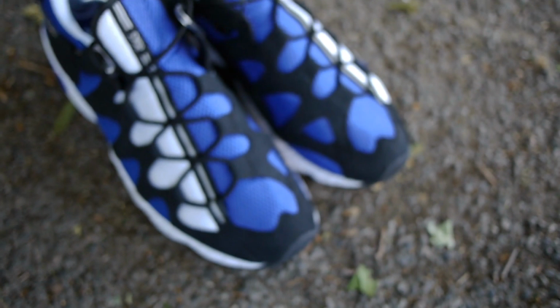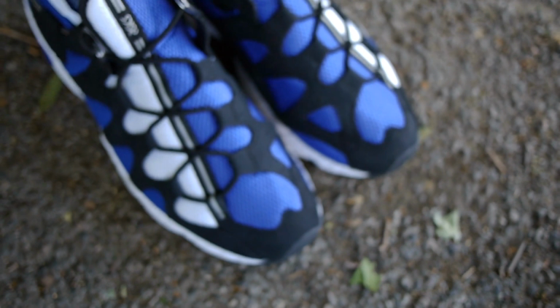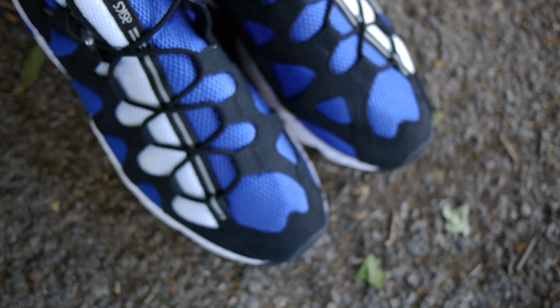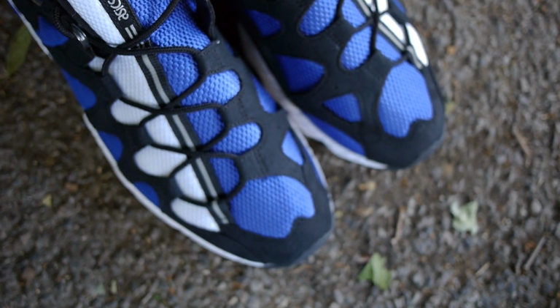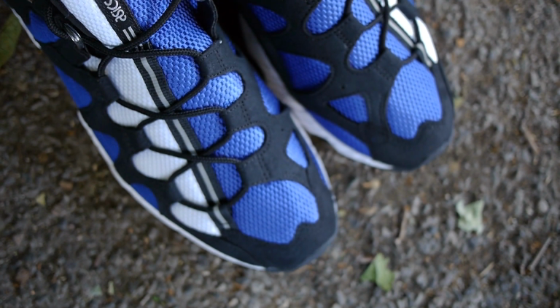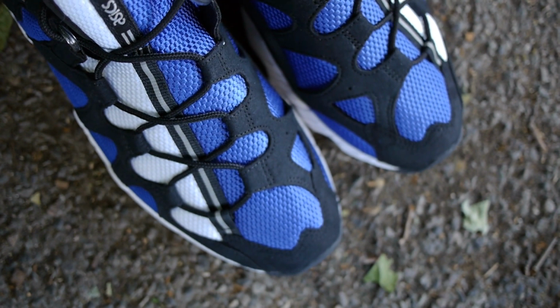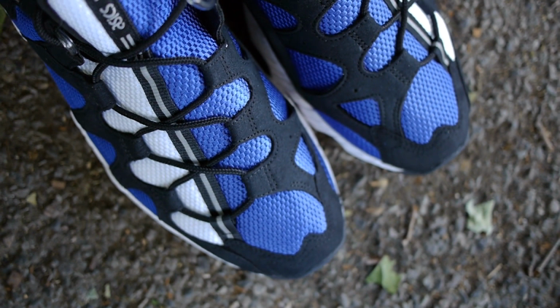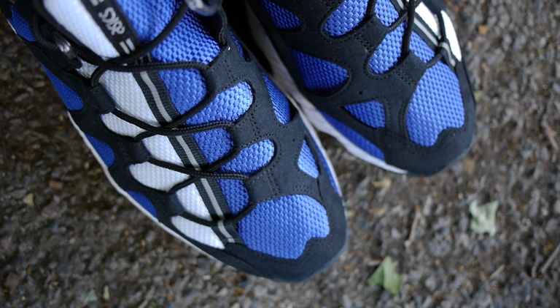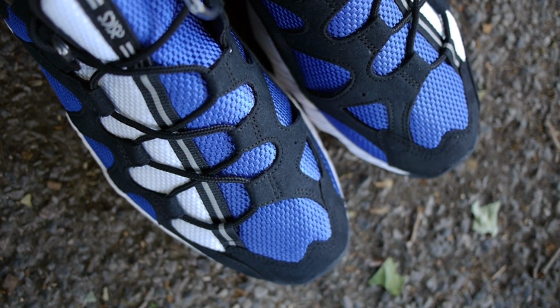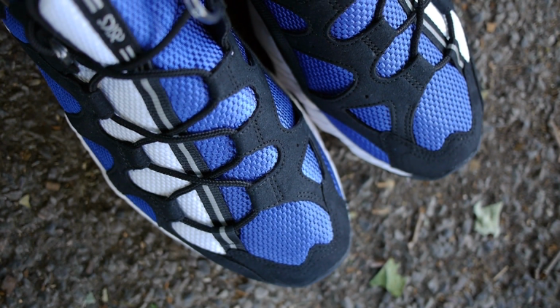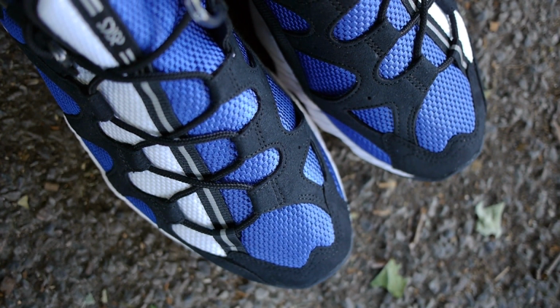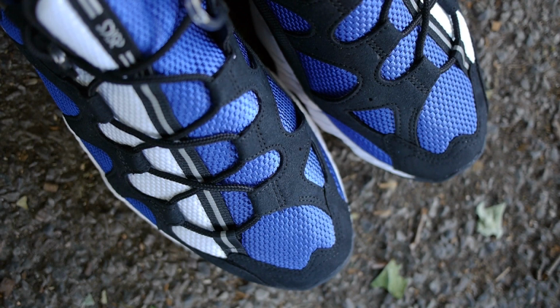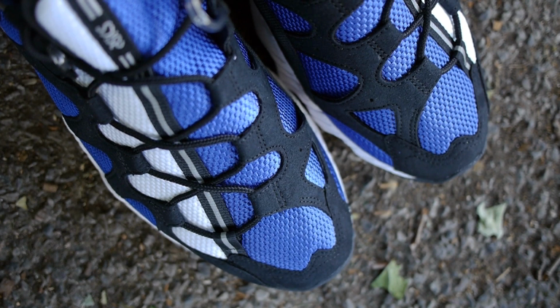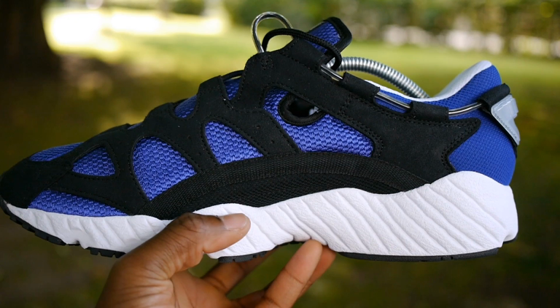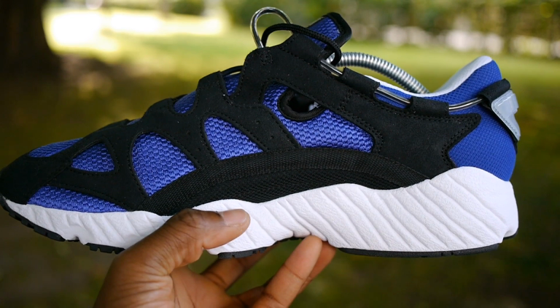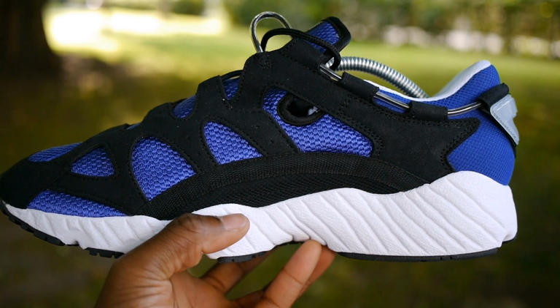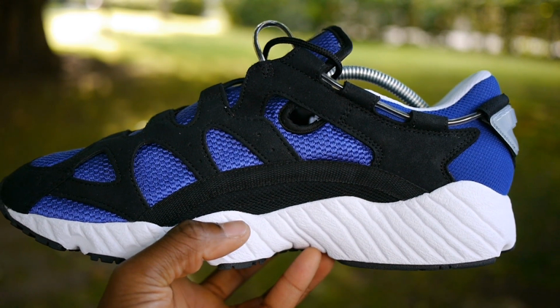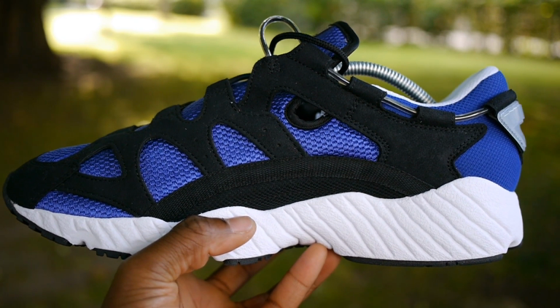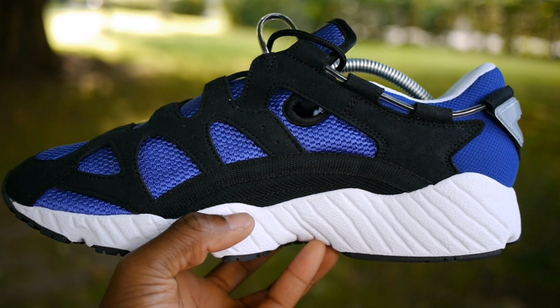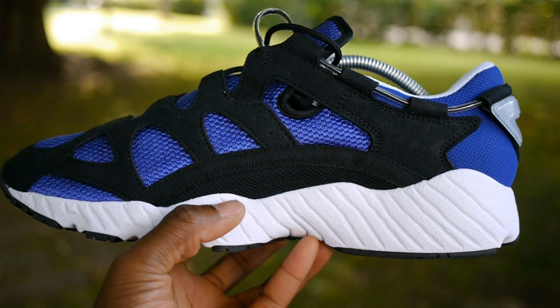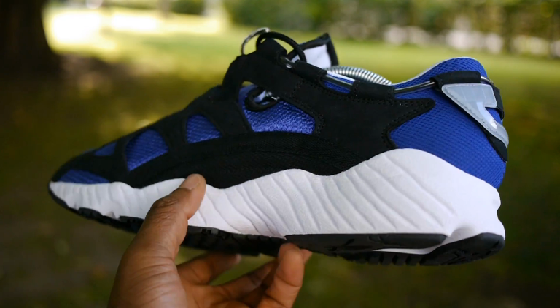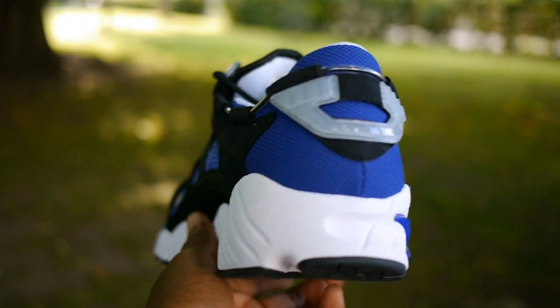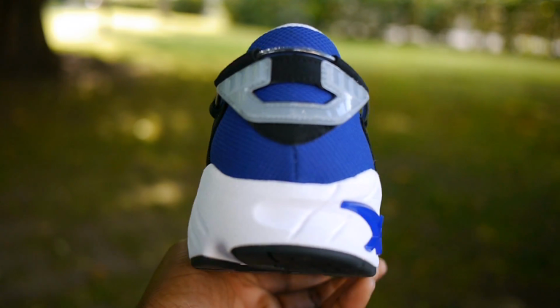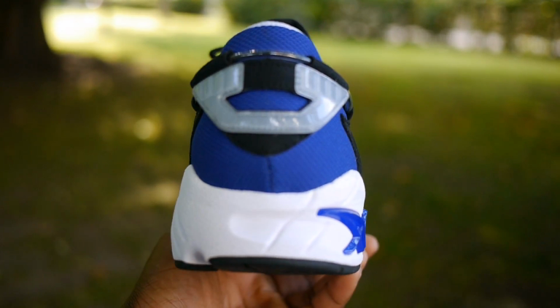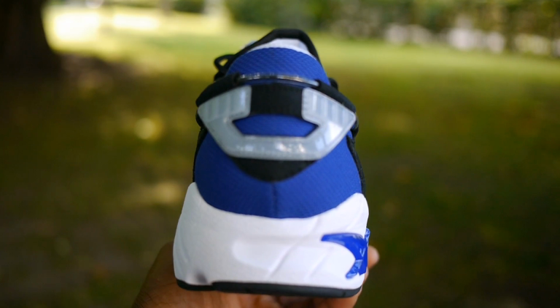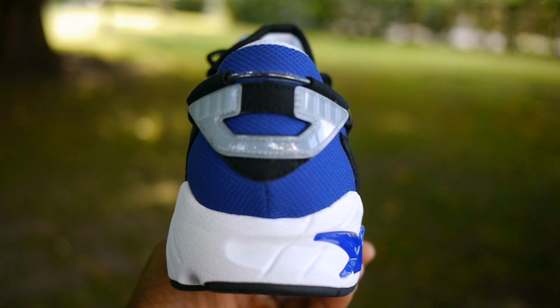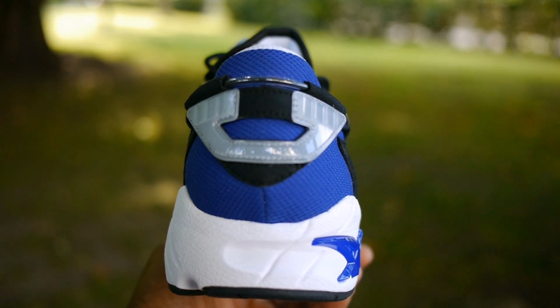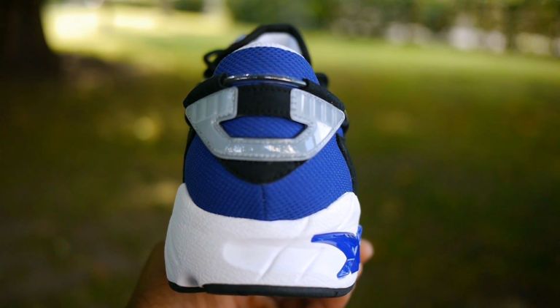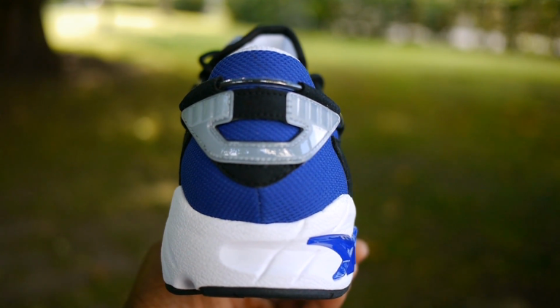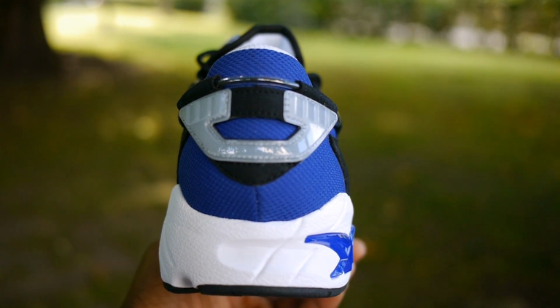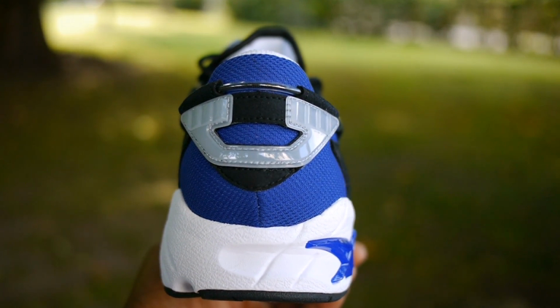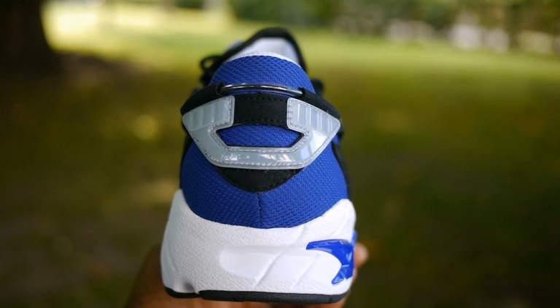Hey guys, my name is Sam and today I want to make a quick video on the Gel Maya by ASICS. Since late 2006, ASICS have dropped a few collaborations with Slam Jam and Ronnie Fieke. But in late April 2017, these late 90s runners are back in their original colorway.